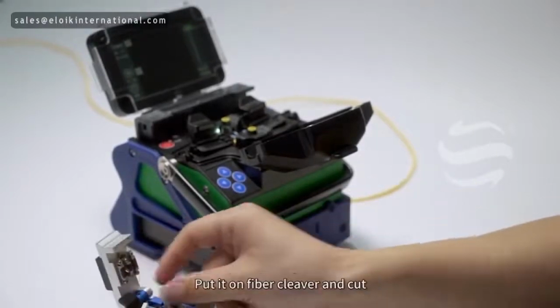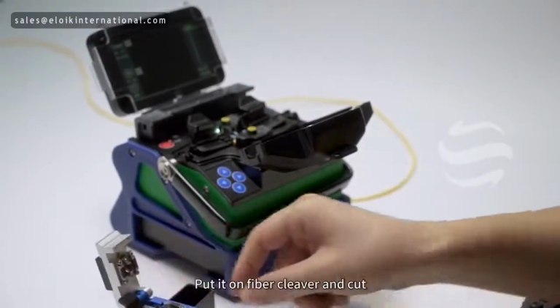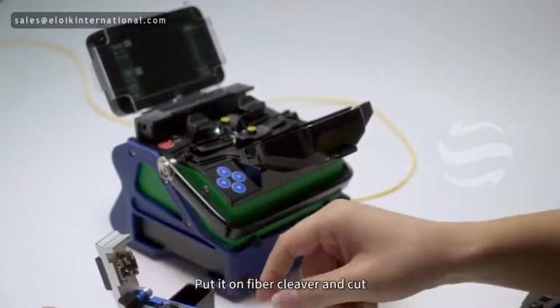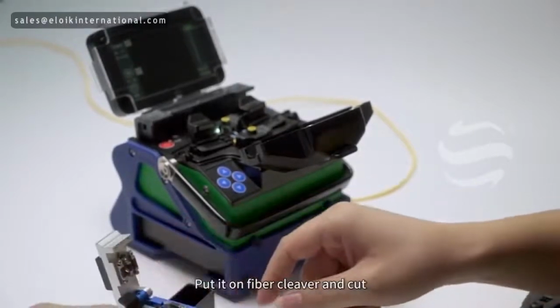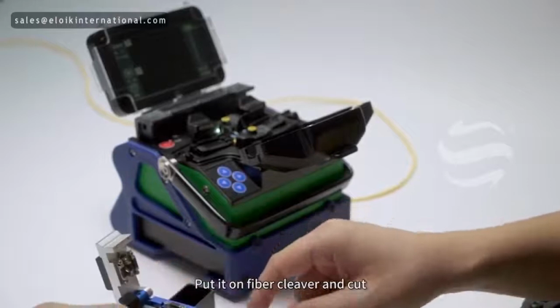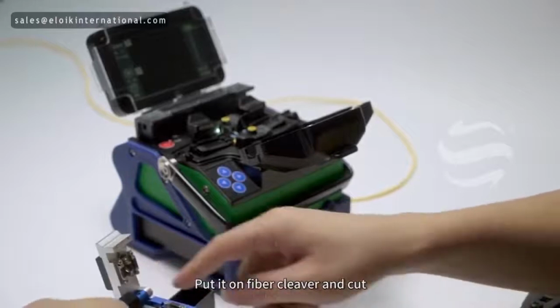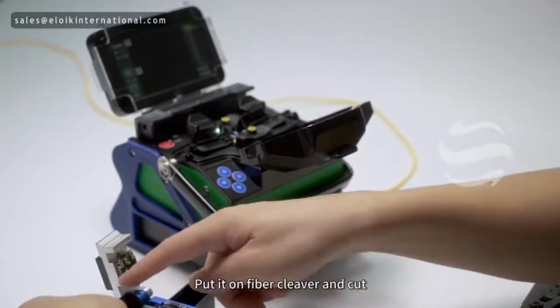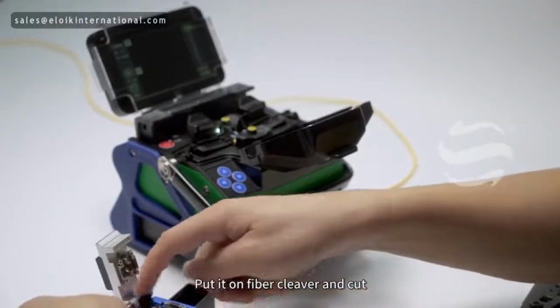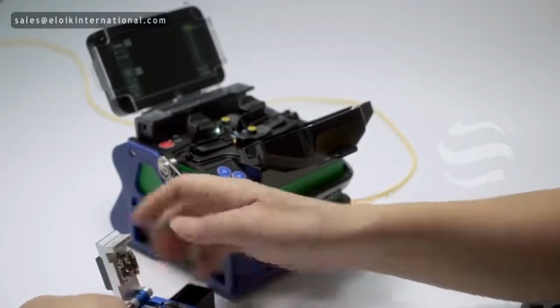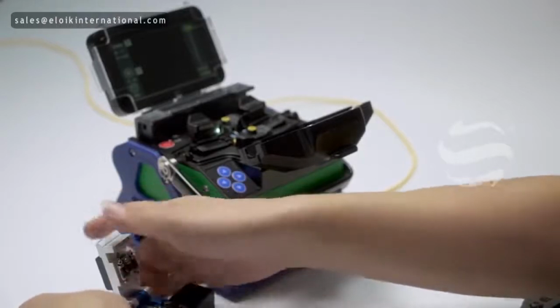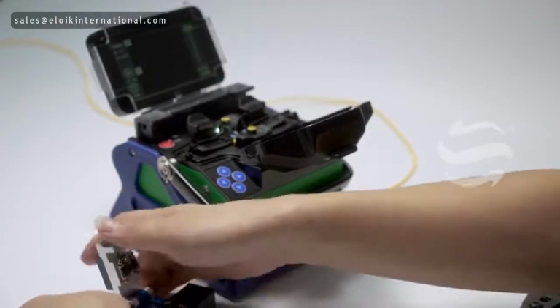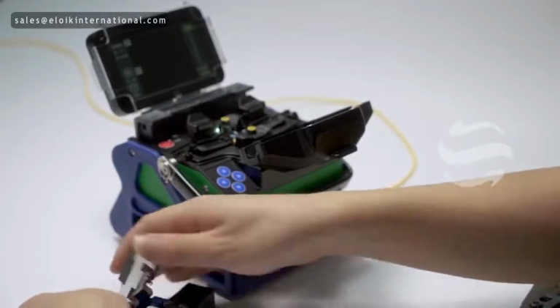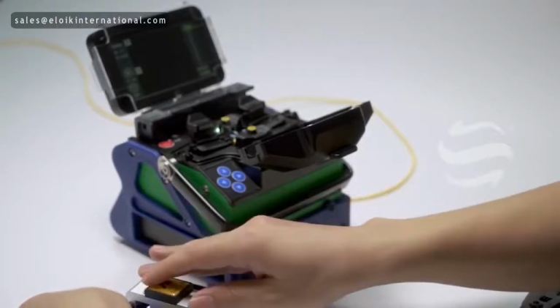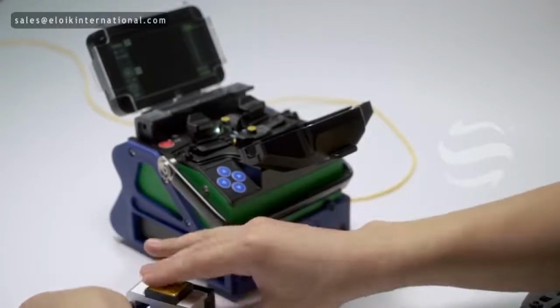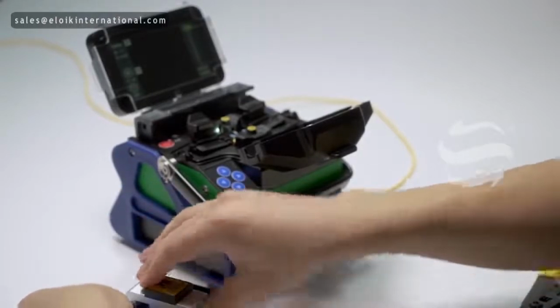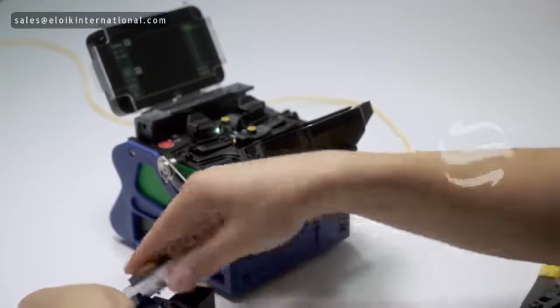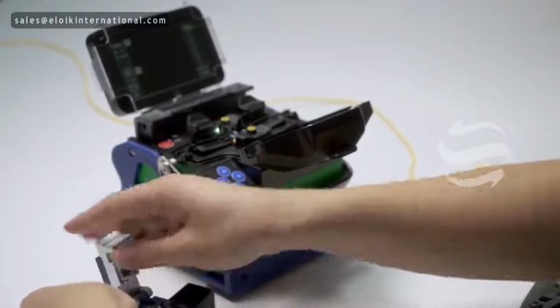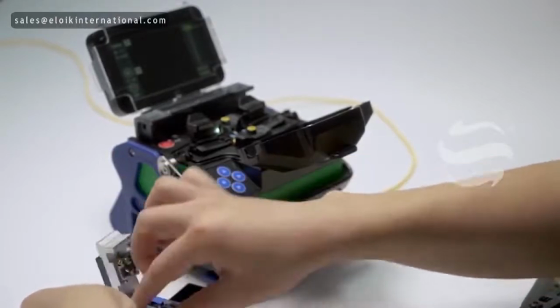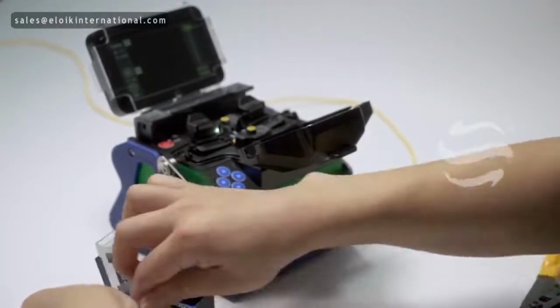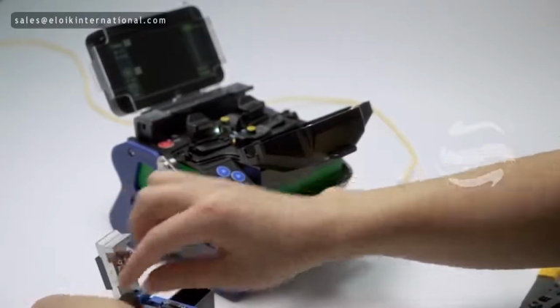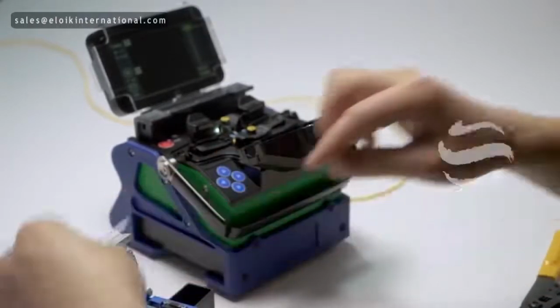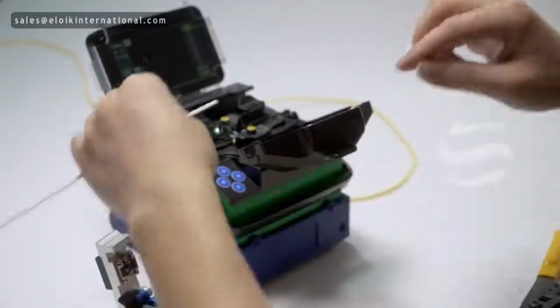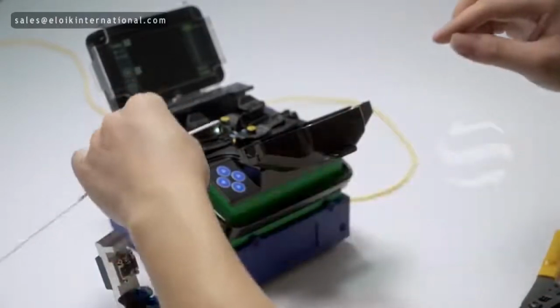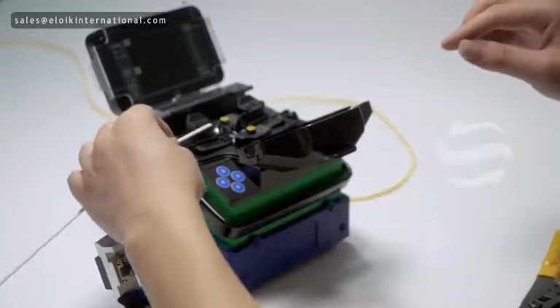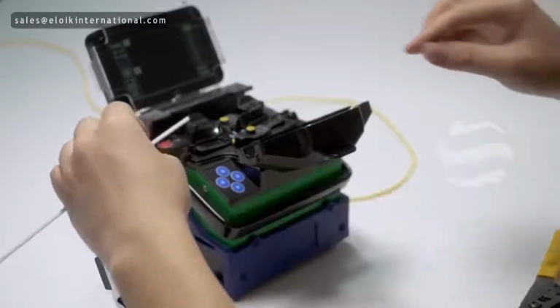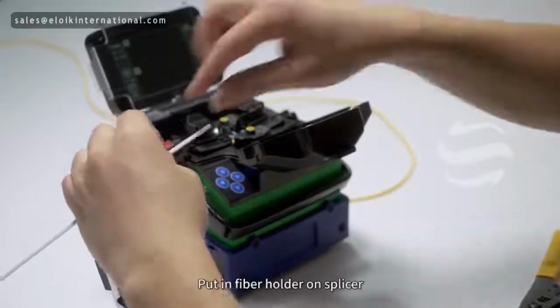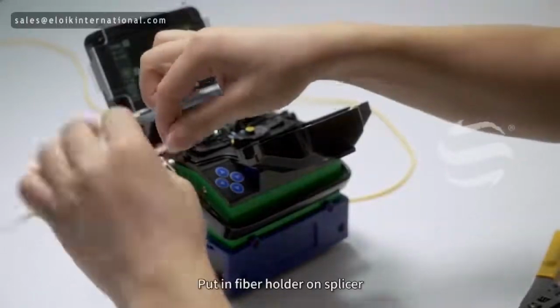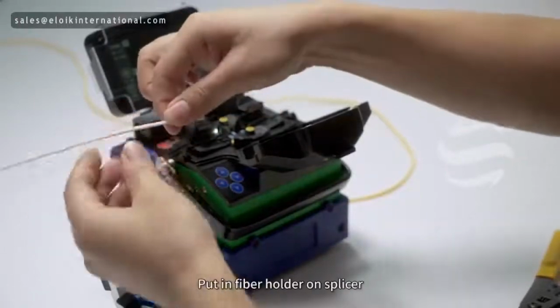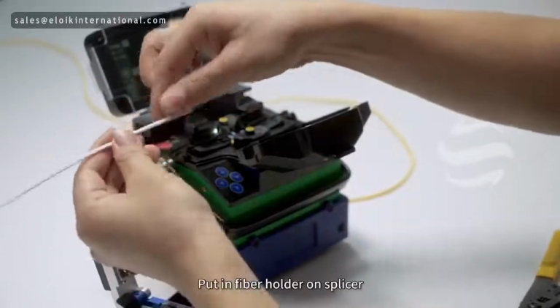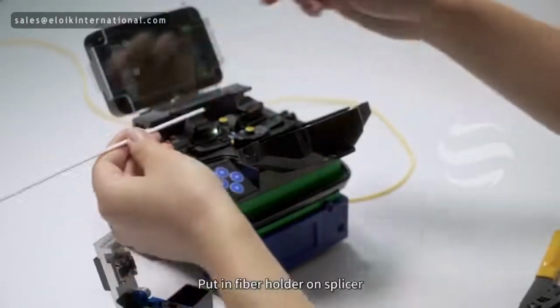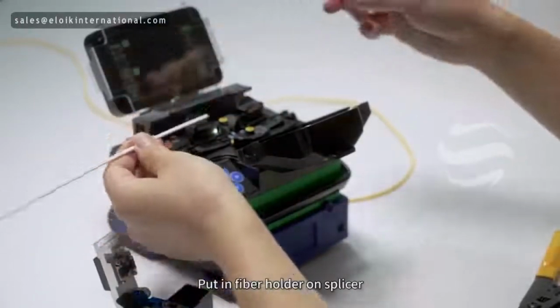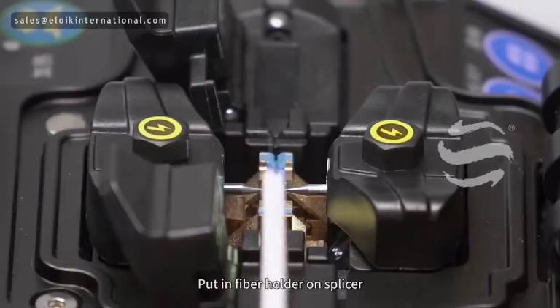Put it on the fiber cleaver and cut. Then put it in the fiber holder on the splicer.